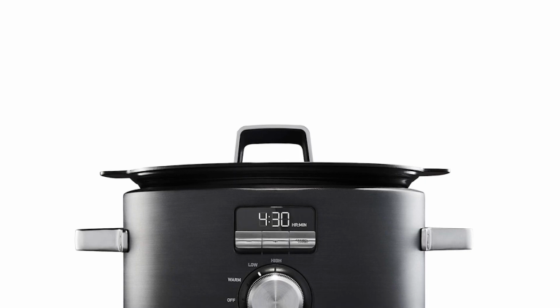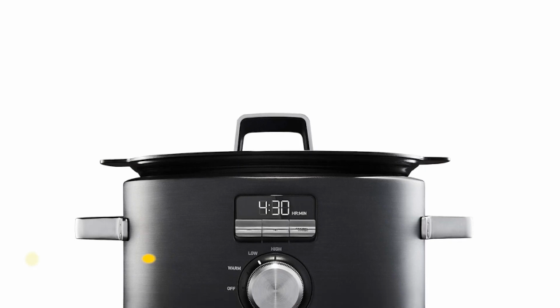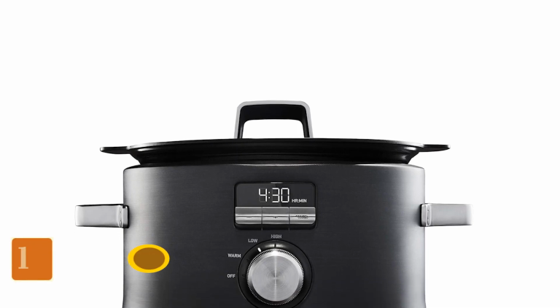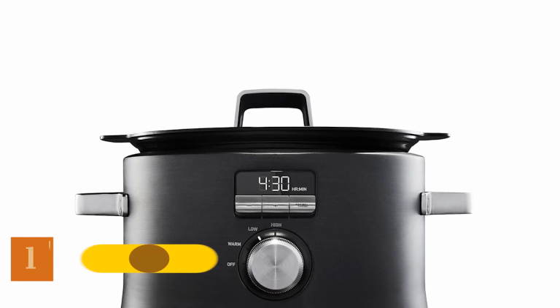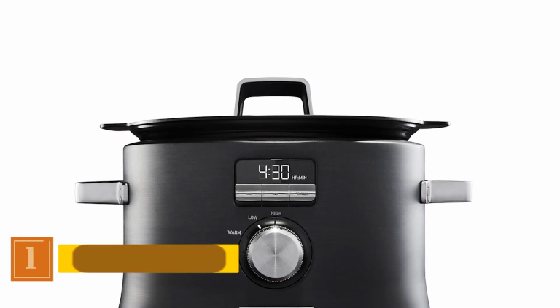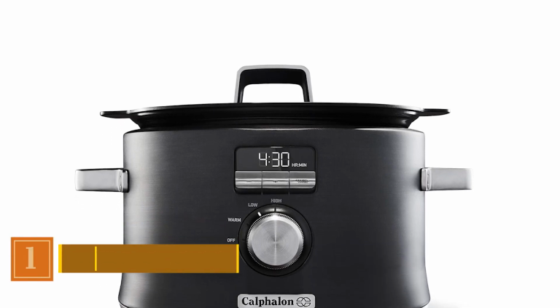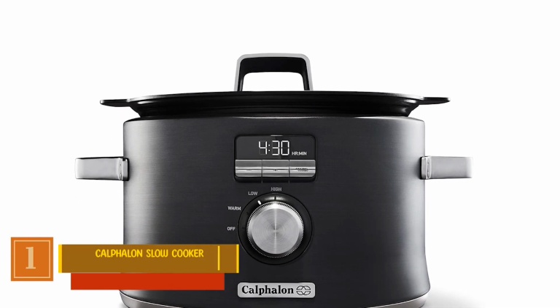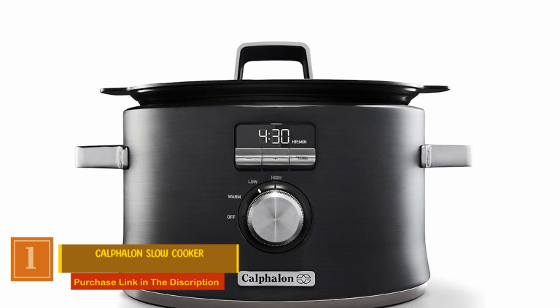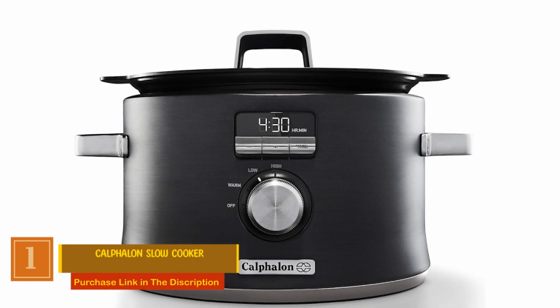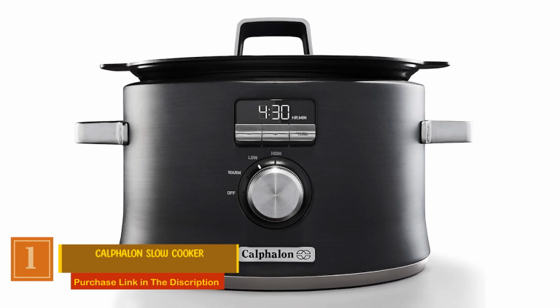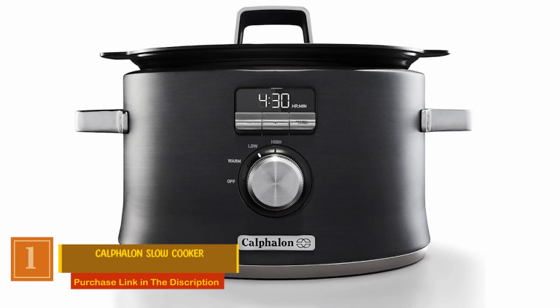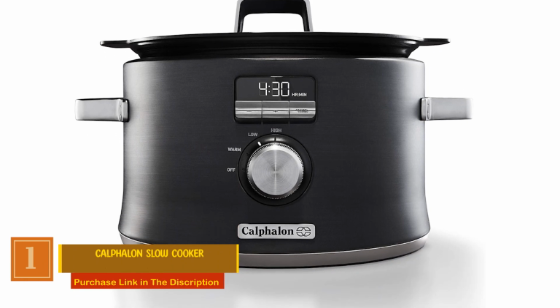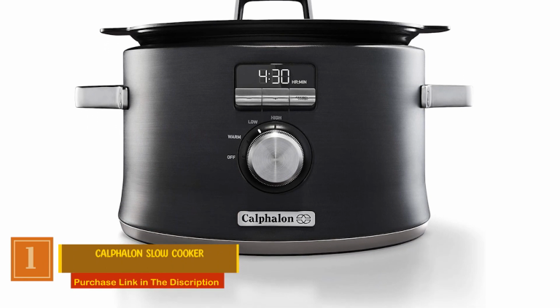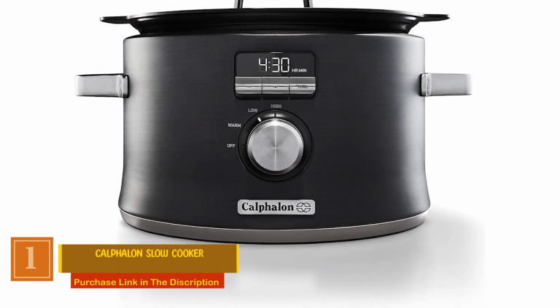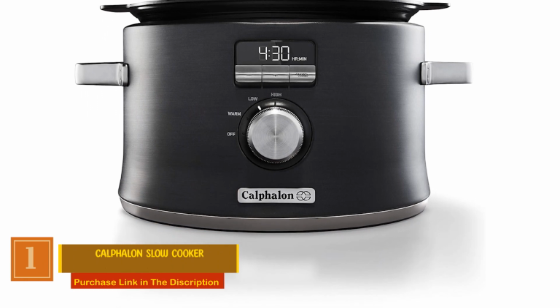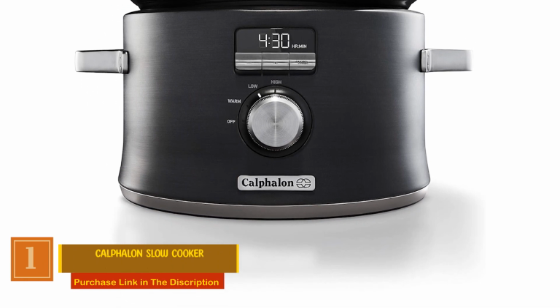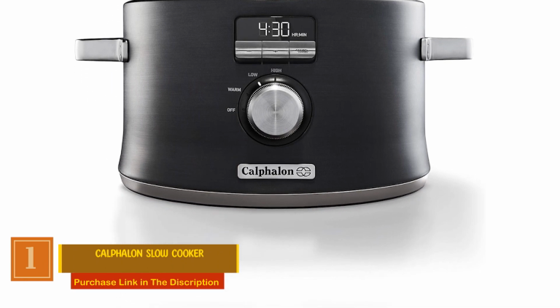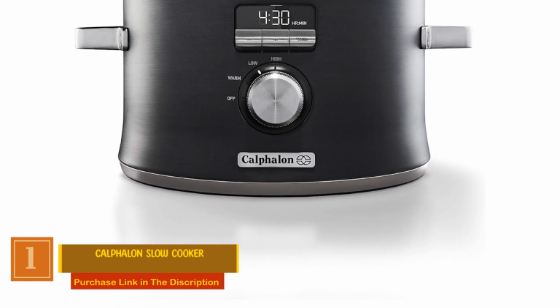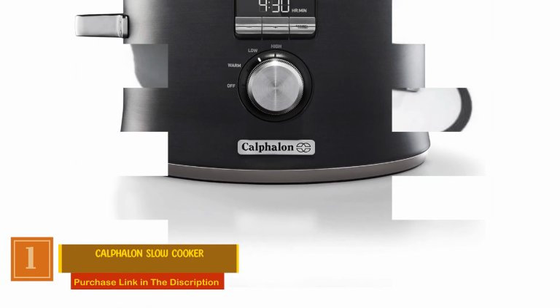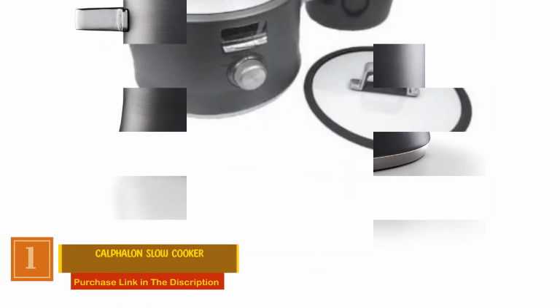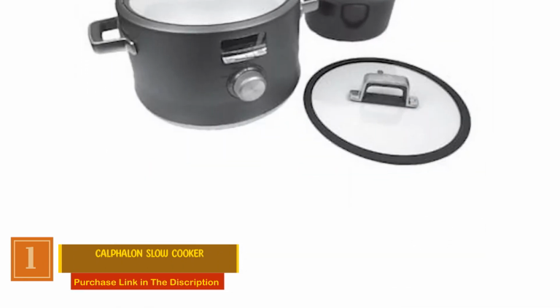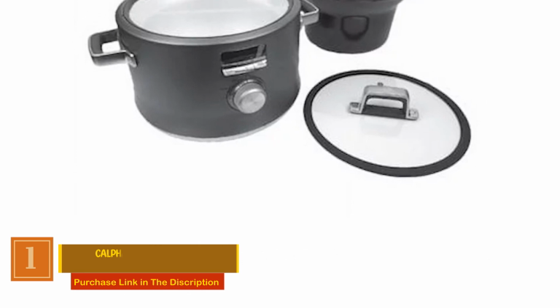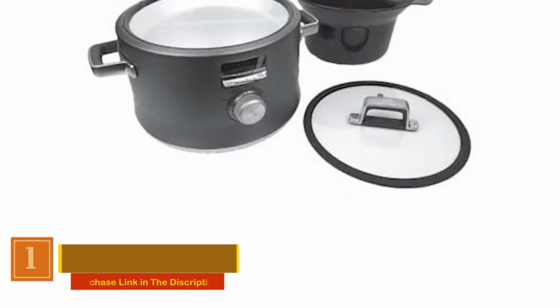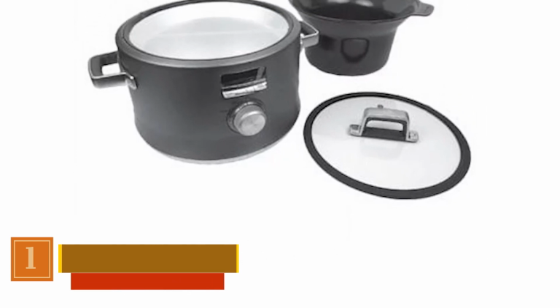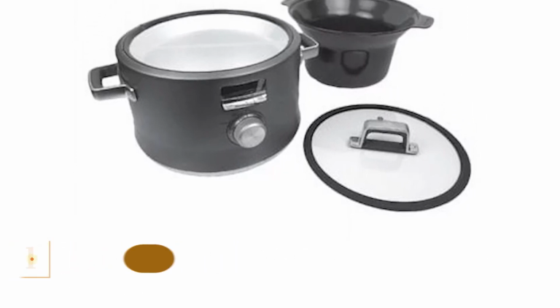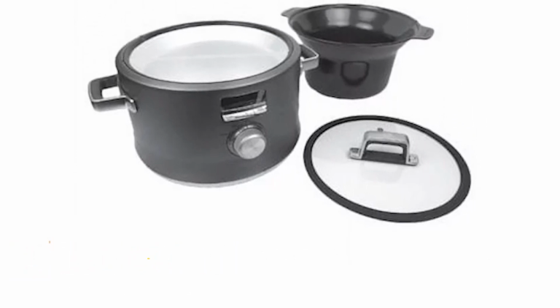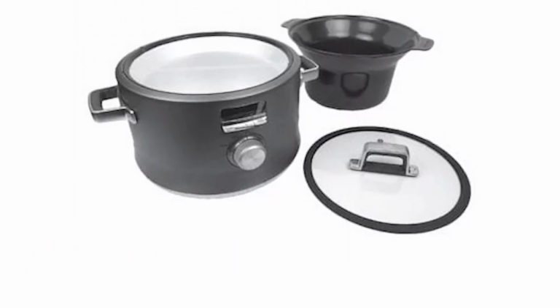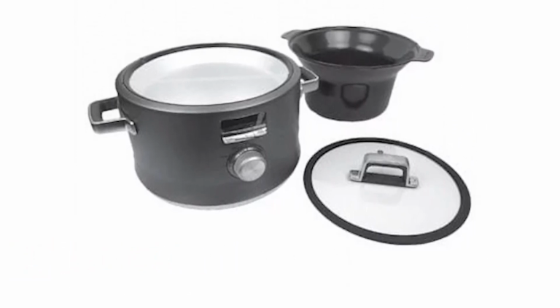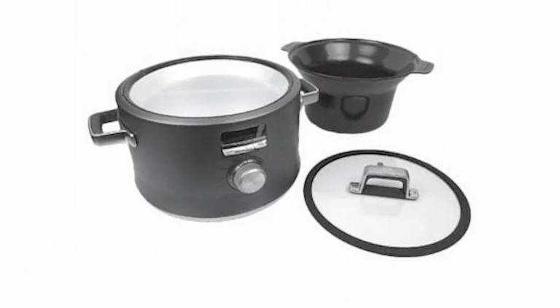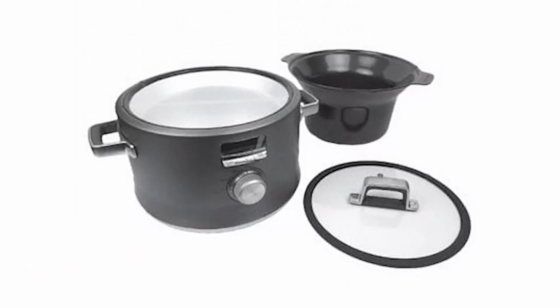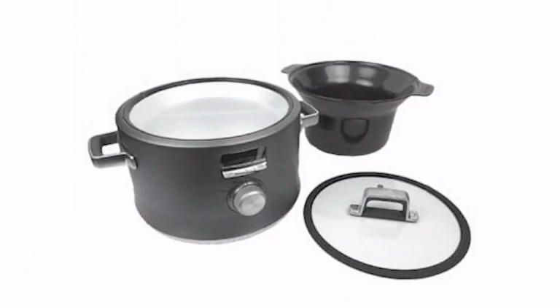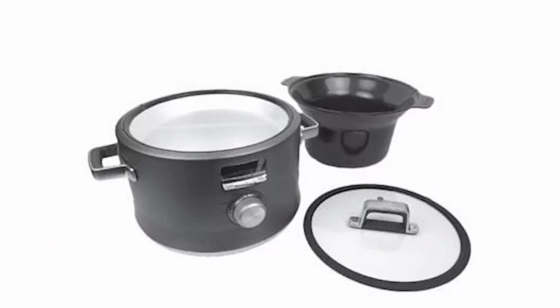Number 1: Calphalon Slow Cooker. This versatile kitchen companion allows you to conveniently sear, brown, sauté, and slow cook all in one pot, ensuring your dishes reach their full culinary potential.